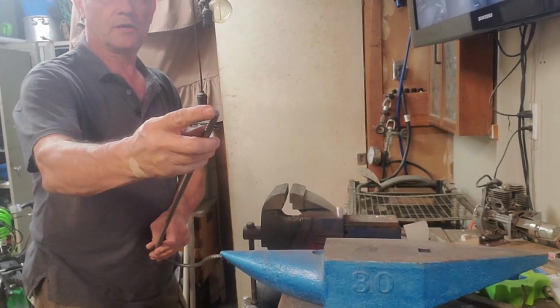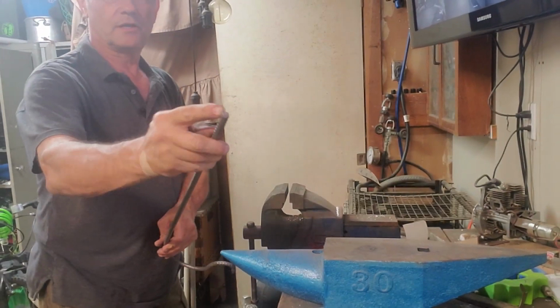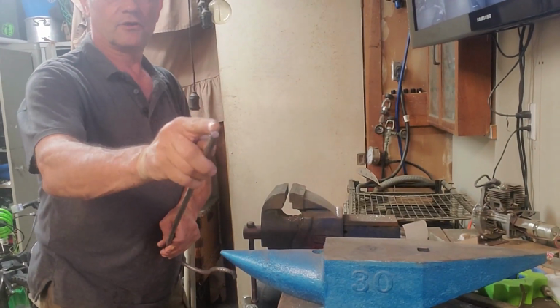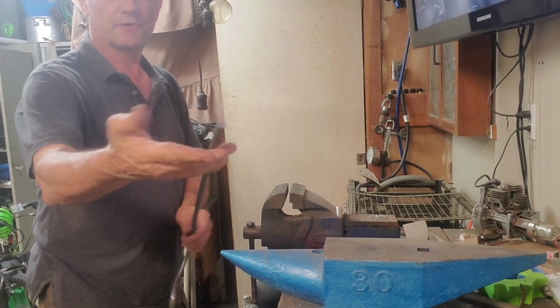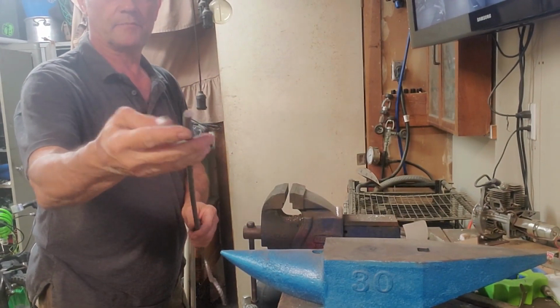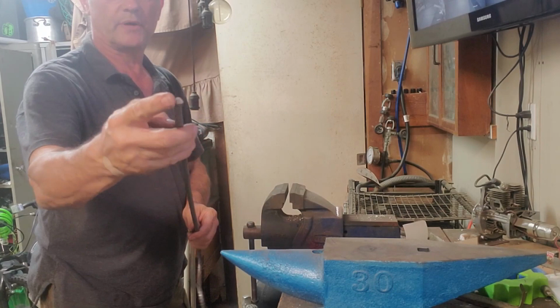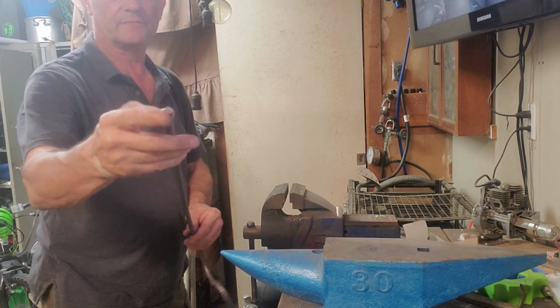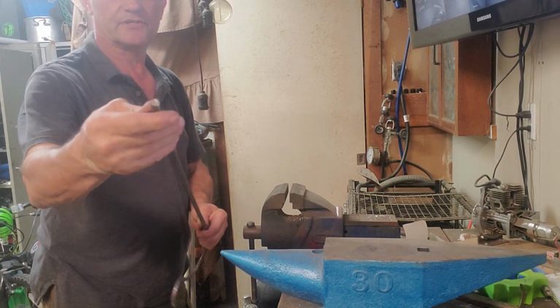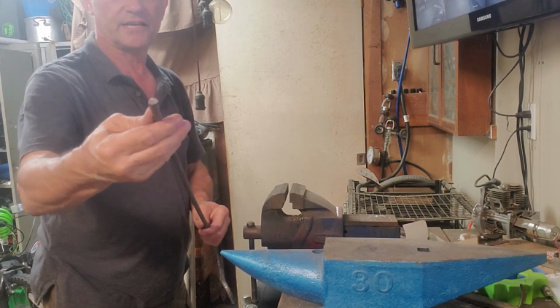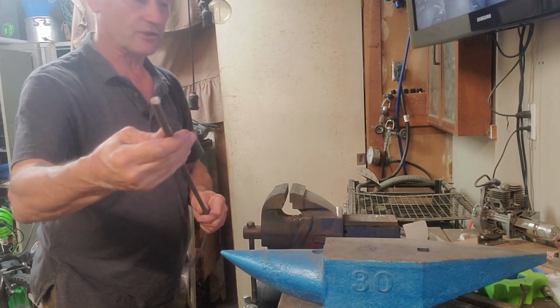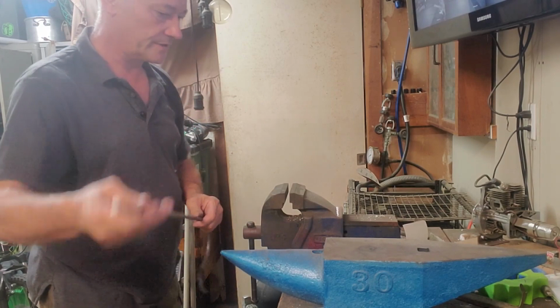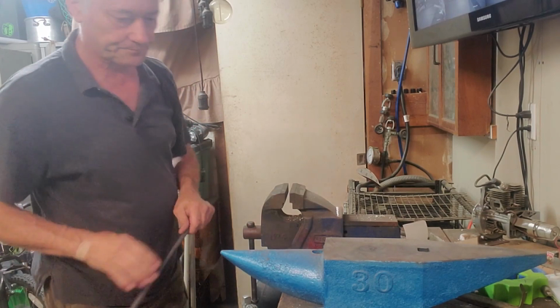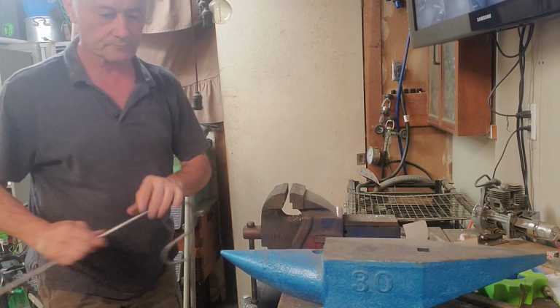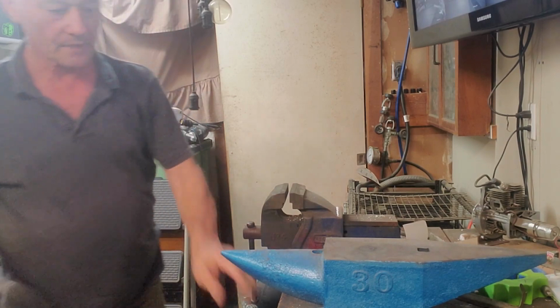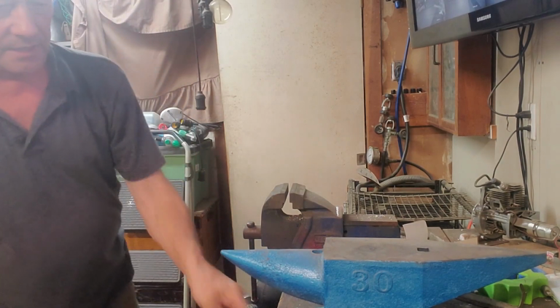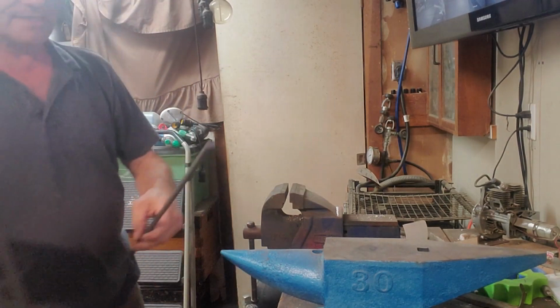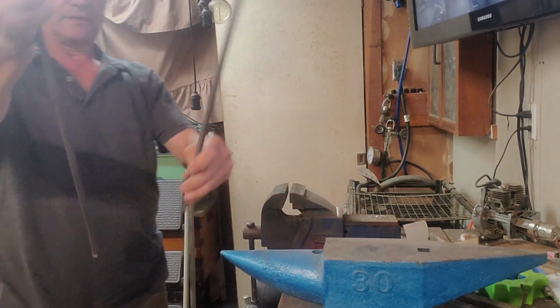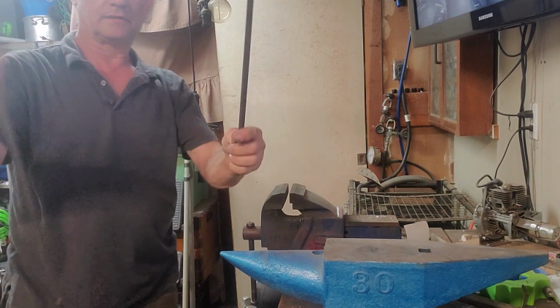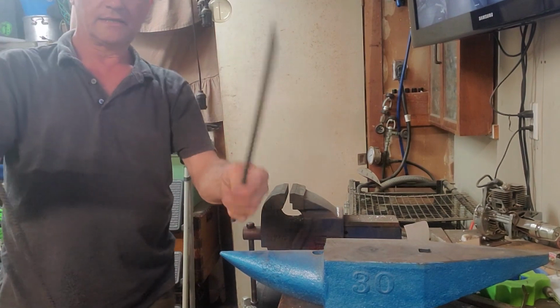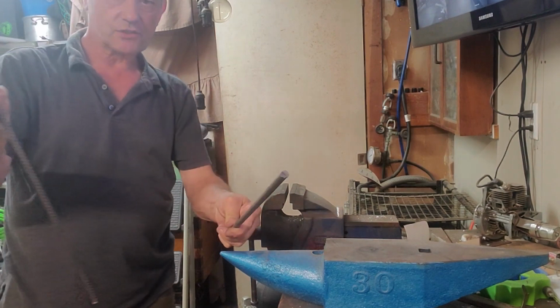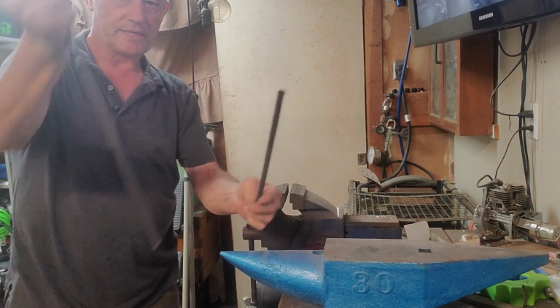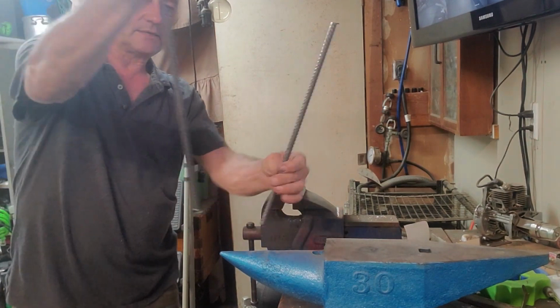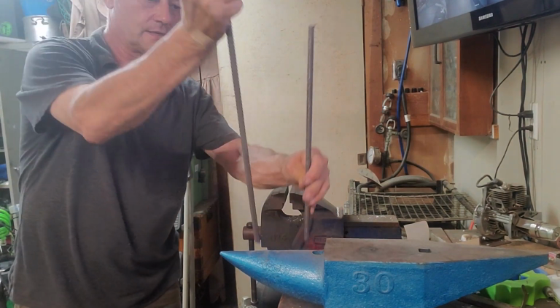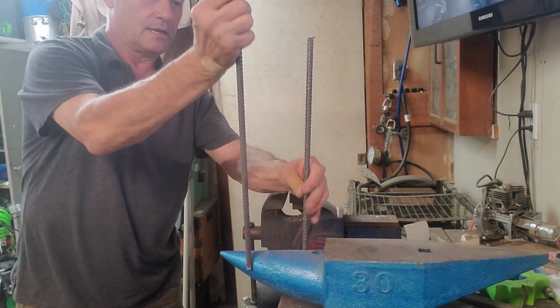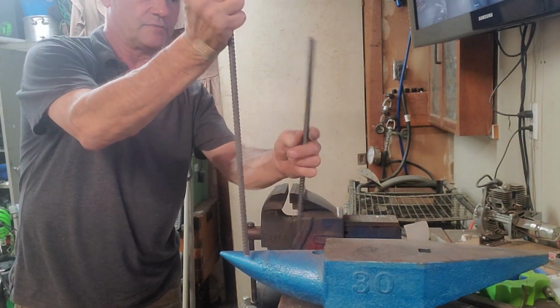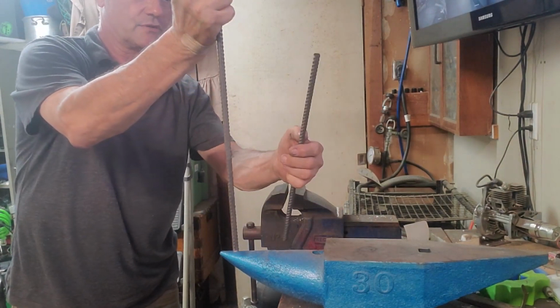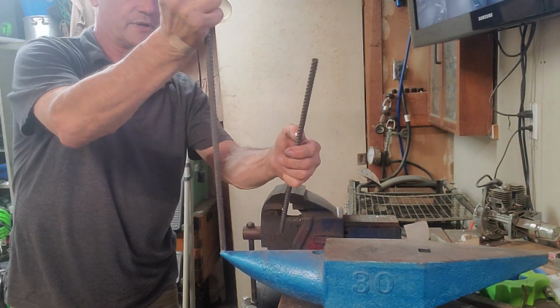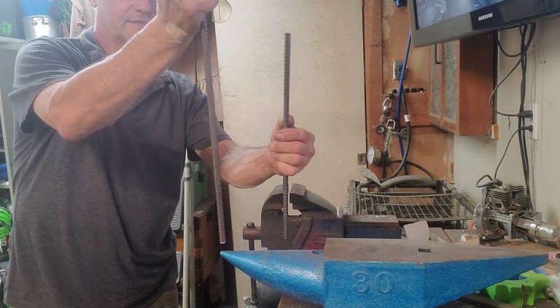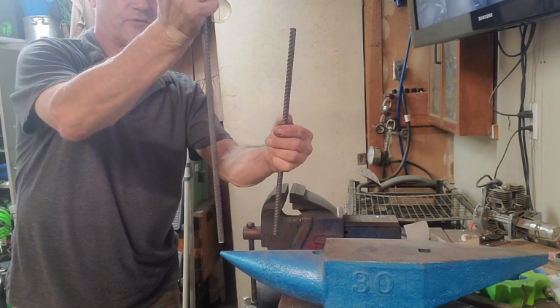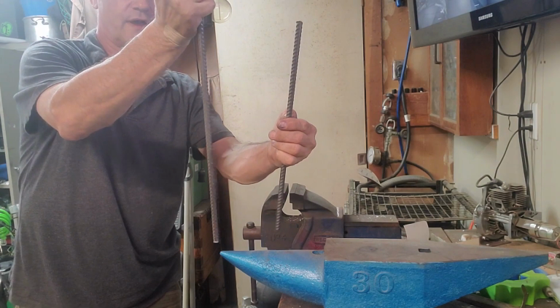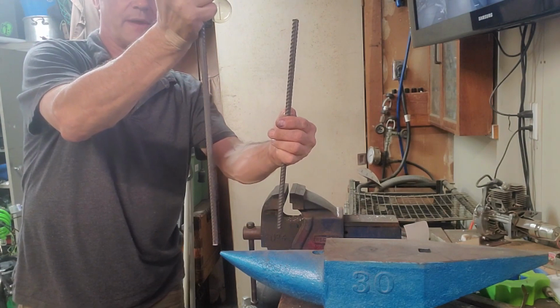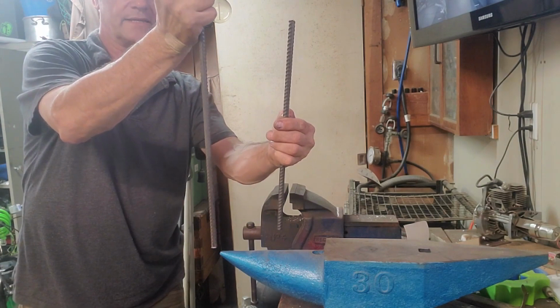I'm going to grind this and put a point on it to make it easier to get into the ground. Then the next step is to get a shorter piece and put a straightforward right-angle bend in it.